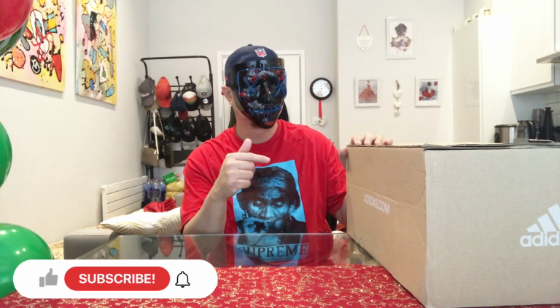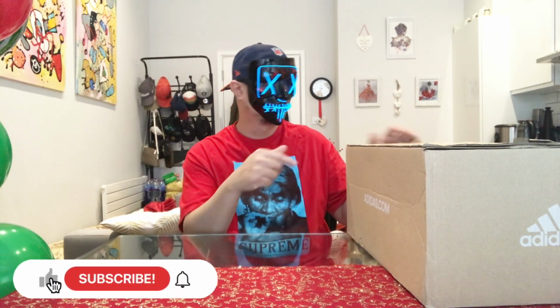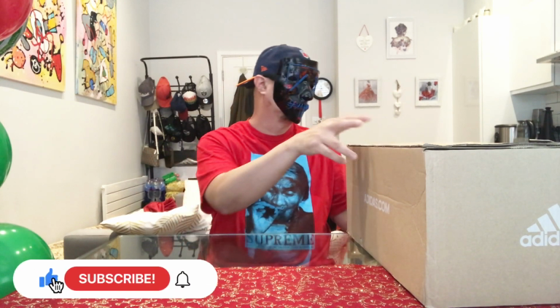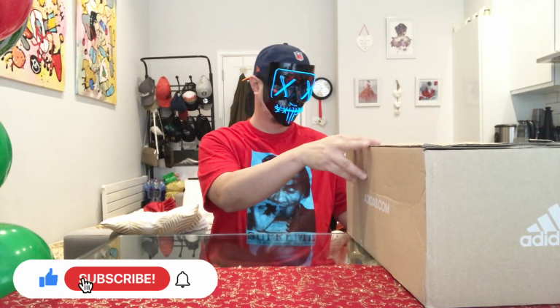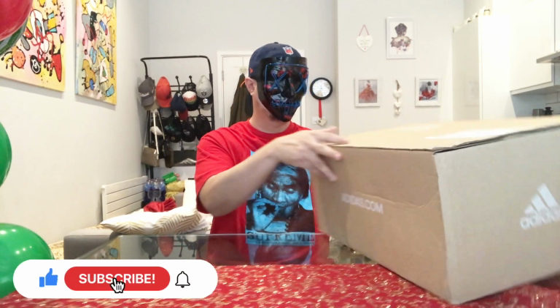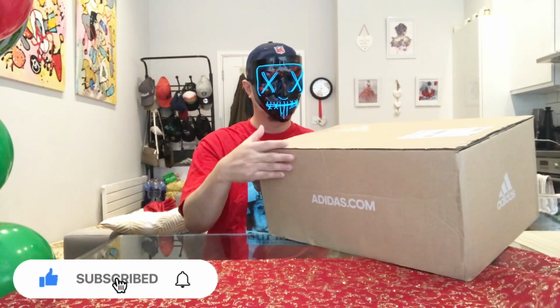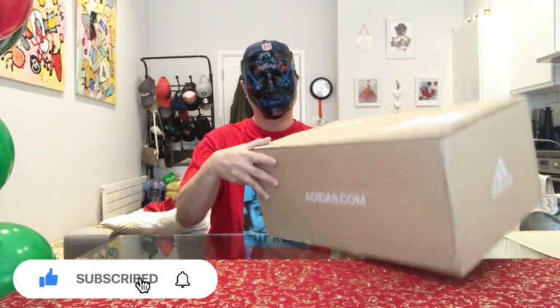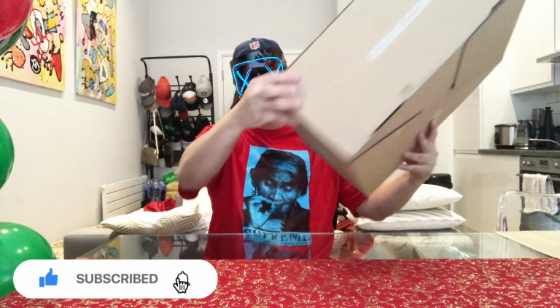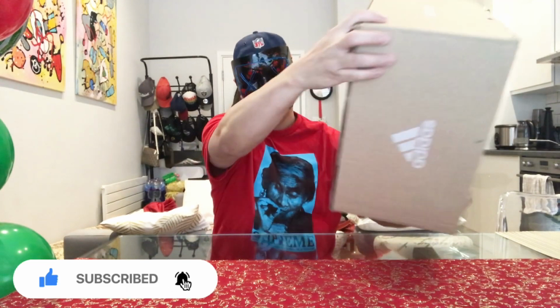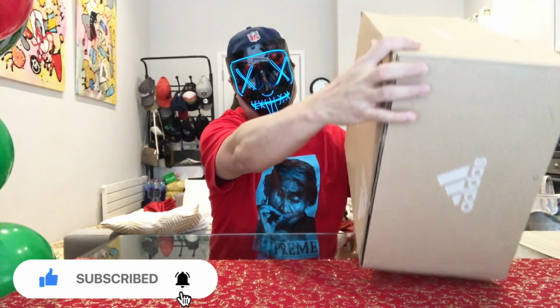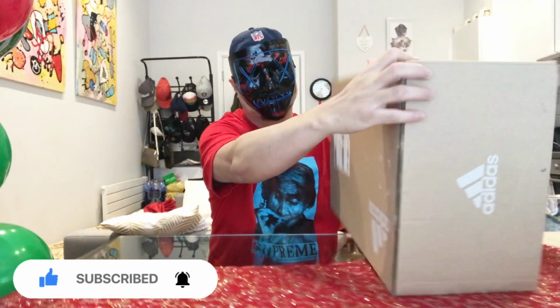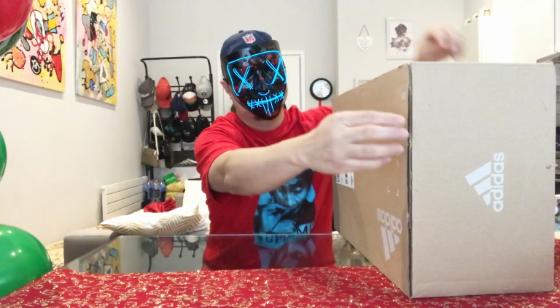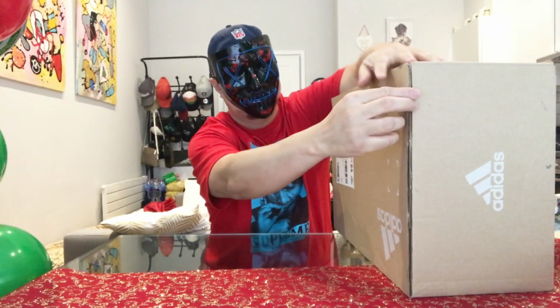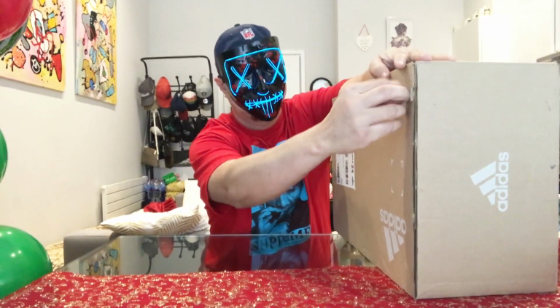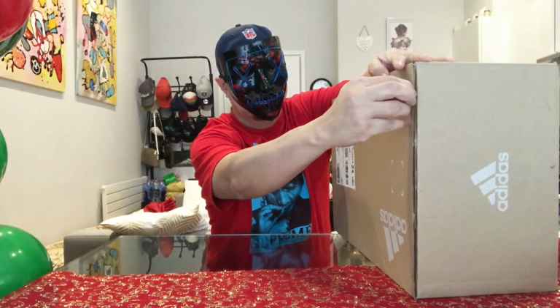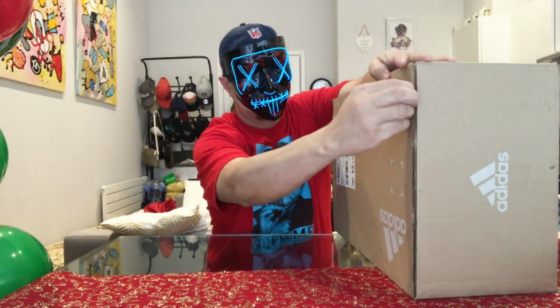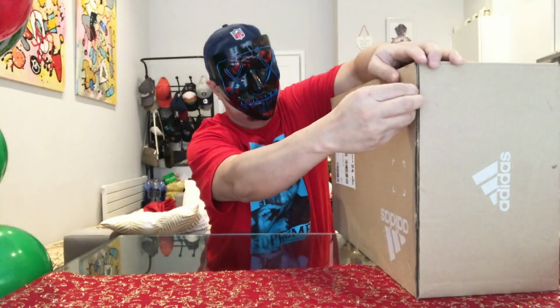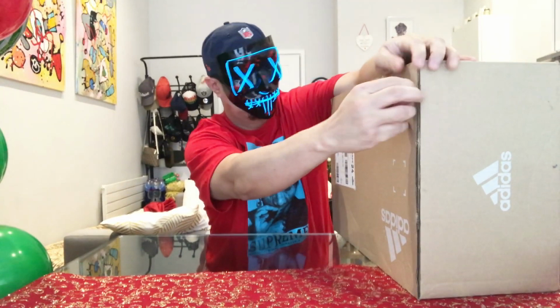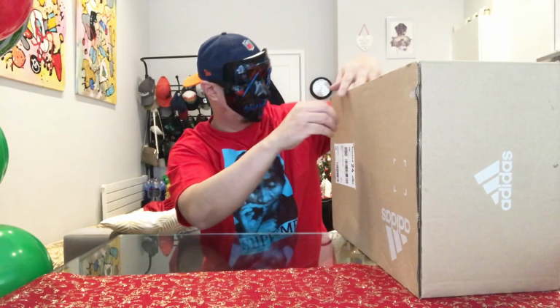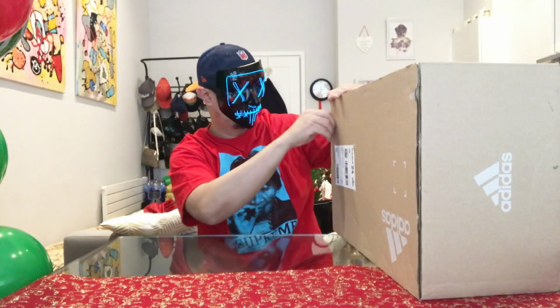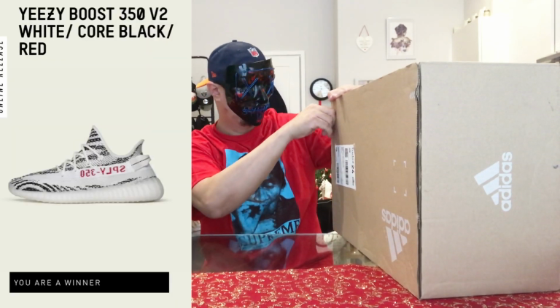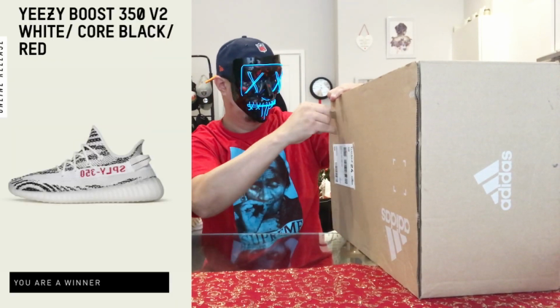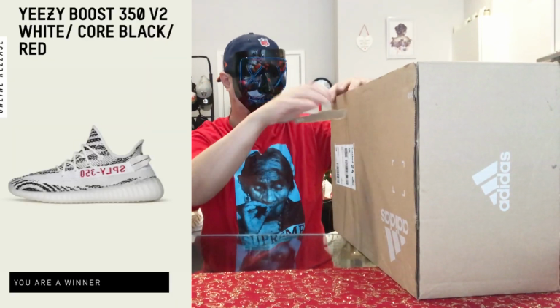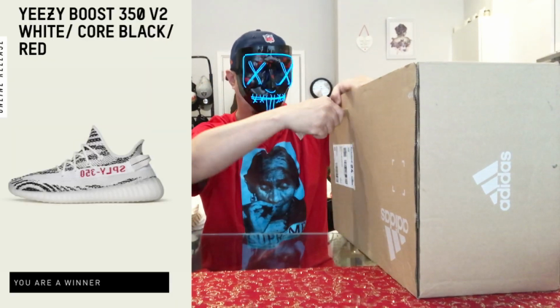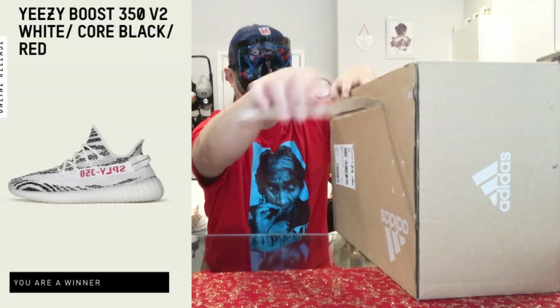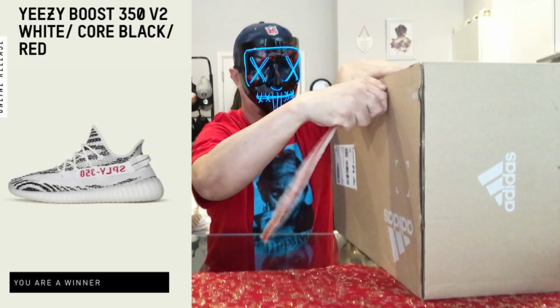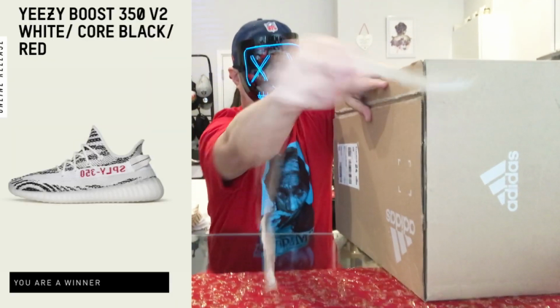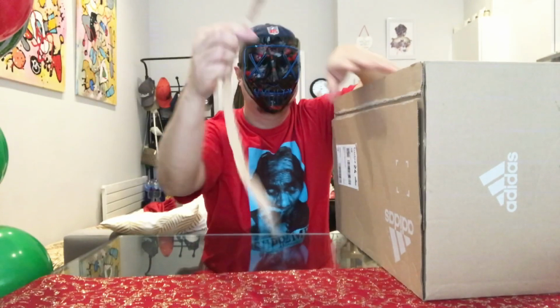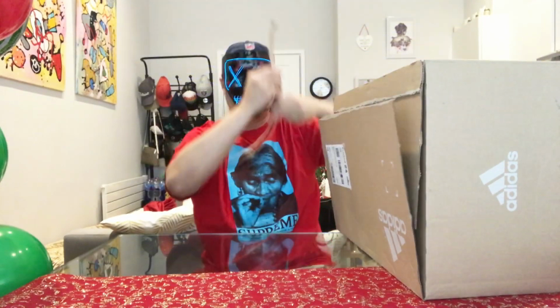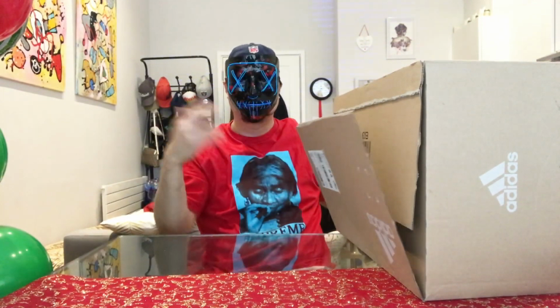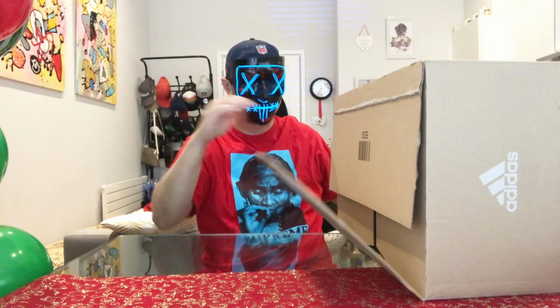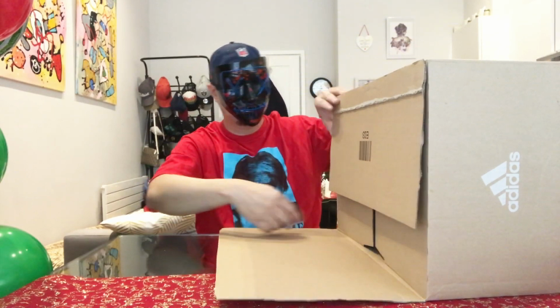Let's go on with the video and open this baby up. And again, I really got lucky this year copping these Yeezy Zebras — my name got drawn again, talk about luck!